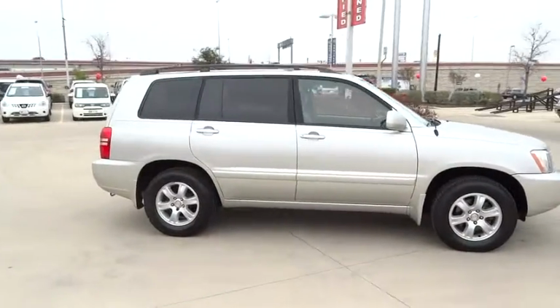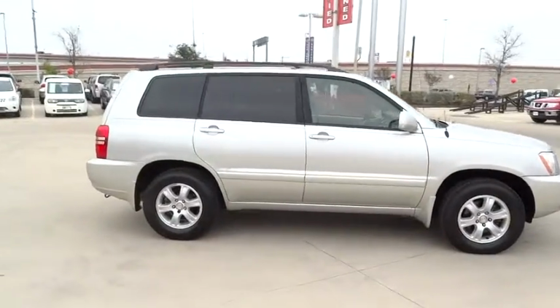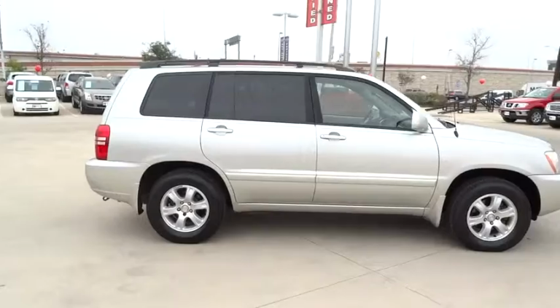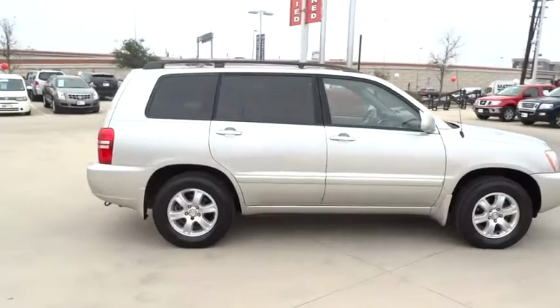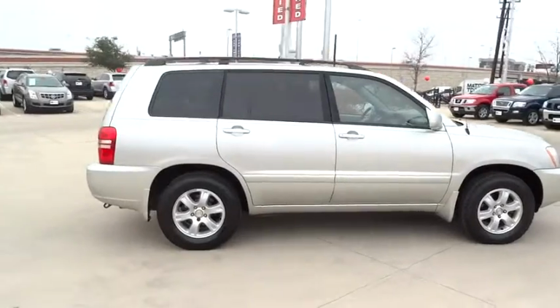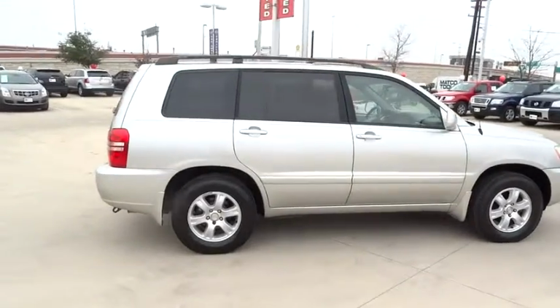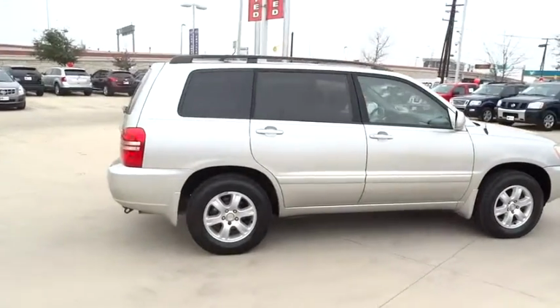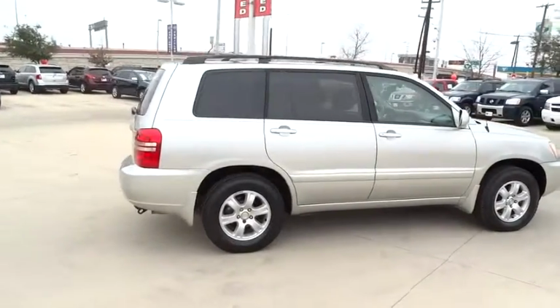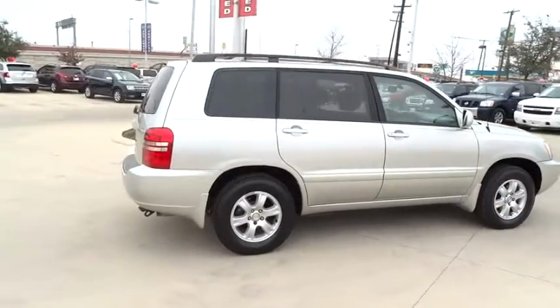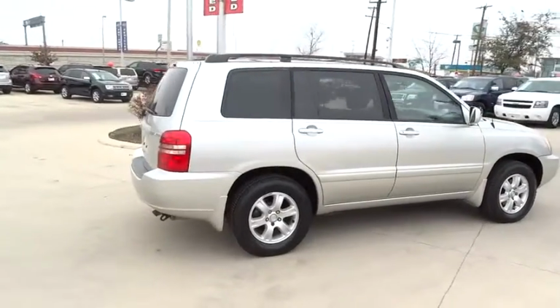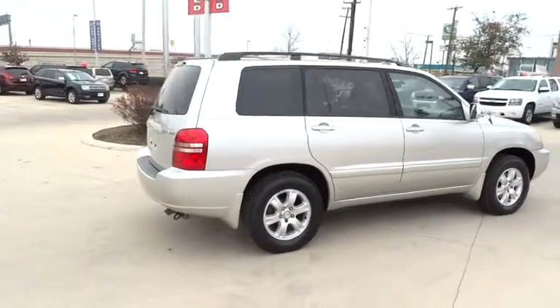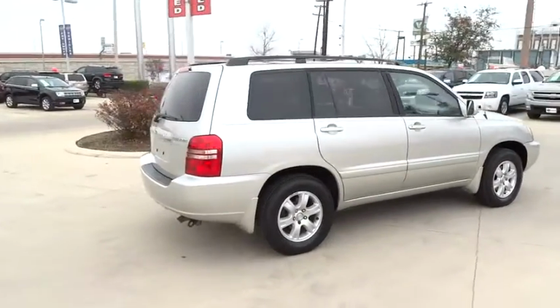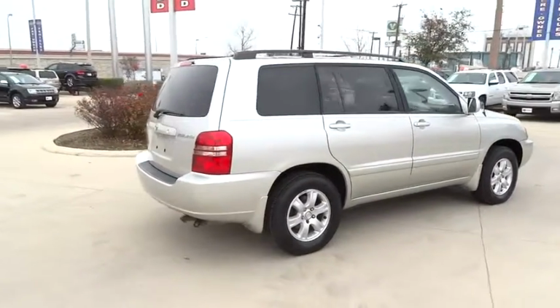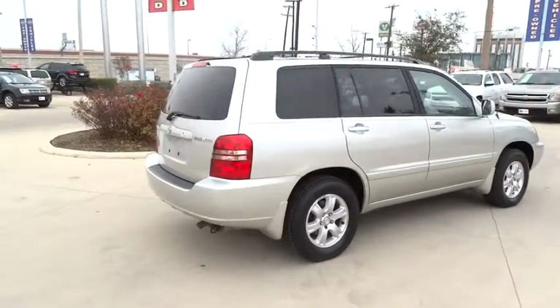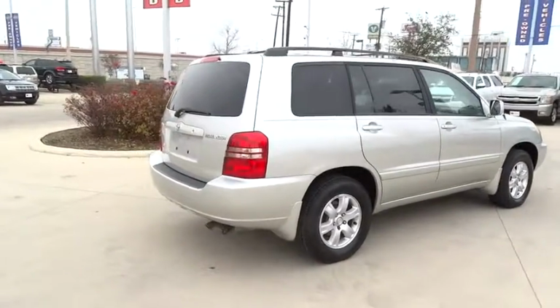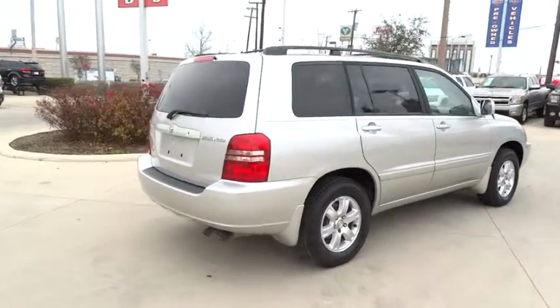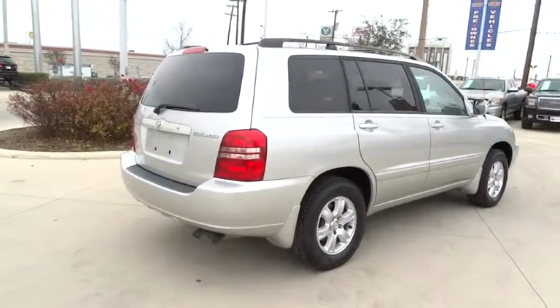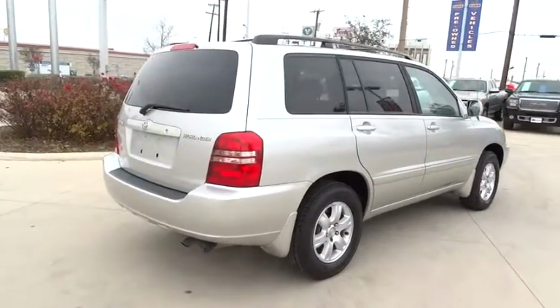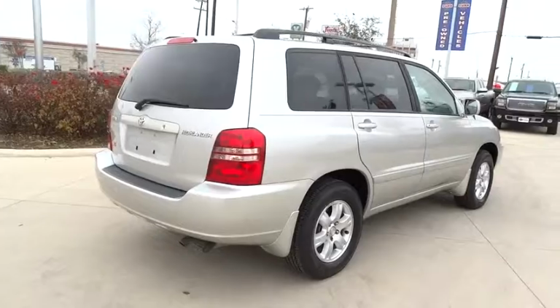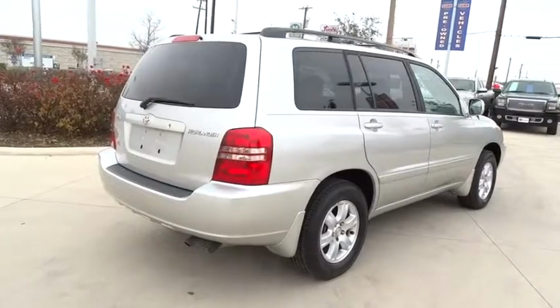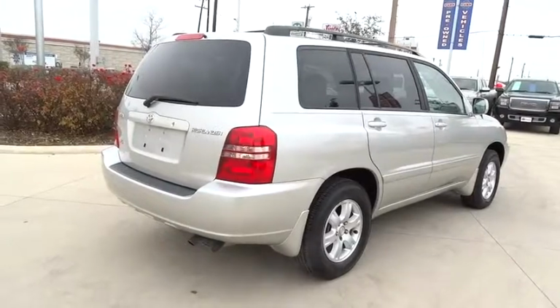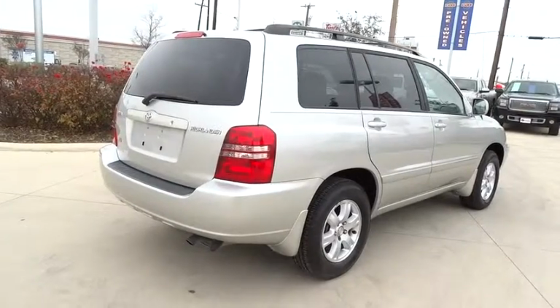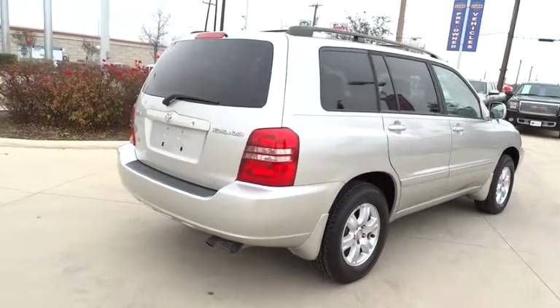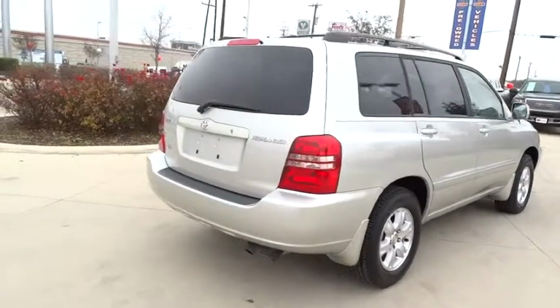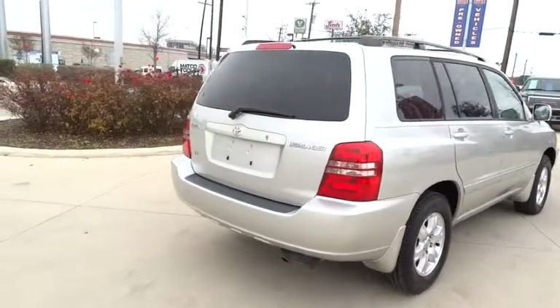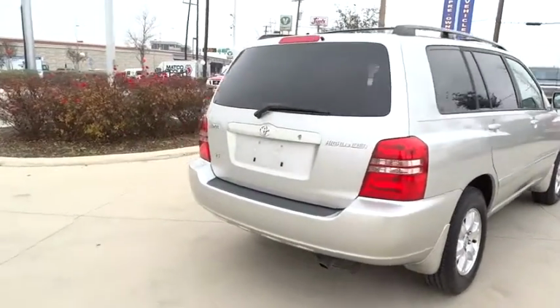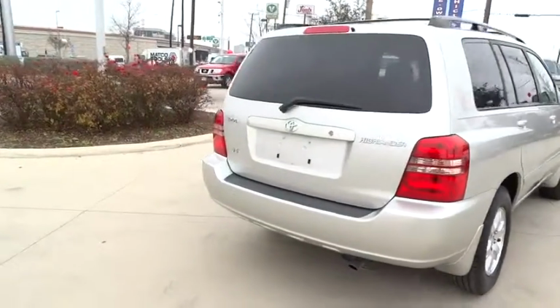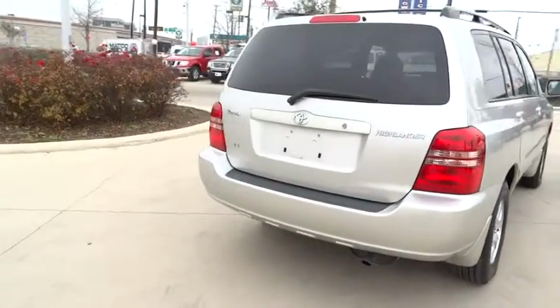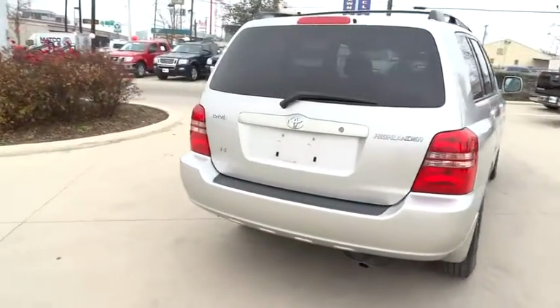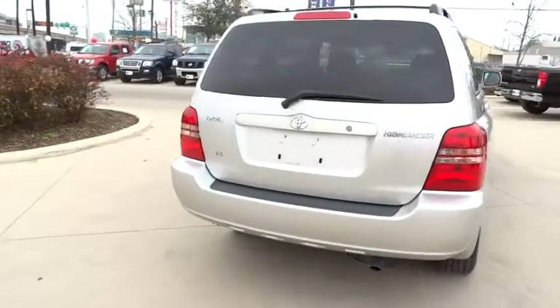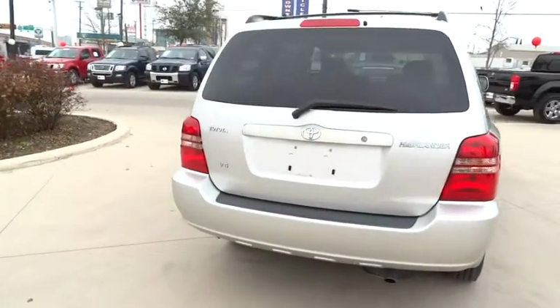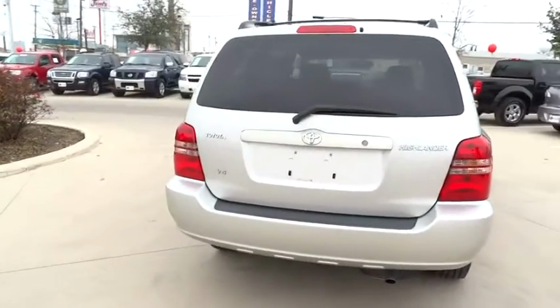A 2010 top safety pick, the Highlander is where substance meets style and is priced below $10,000. This vehicle has less than 105,000 miles.